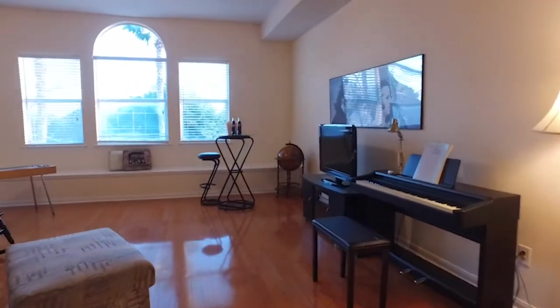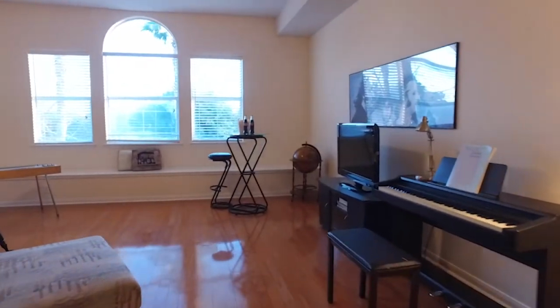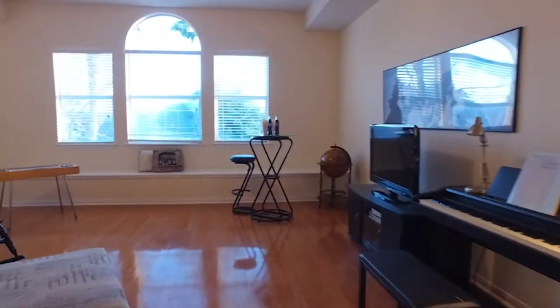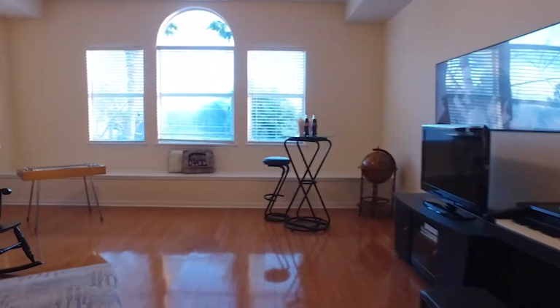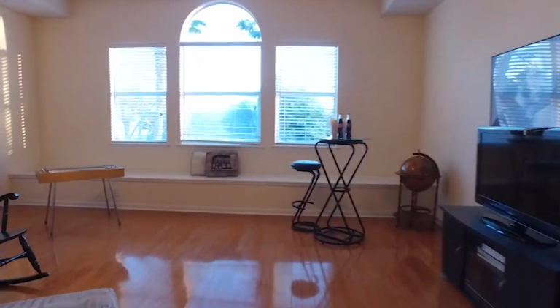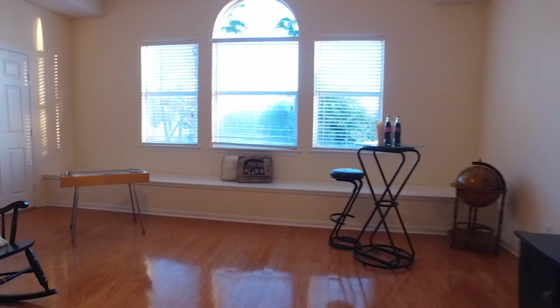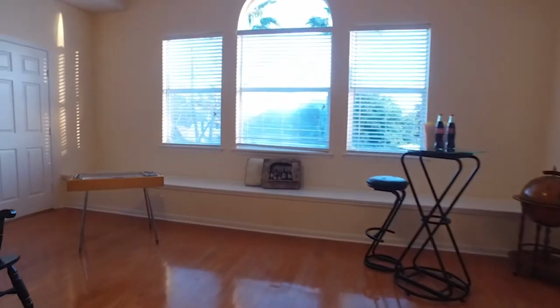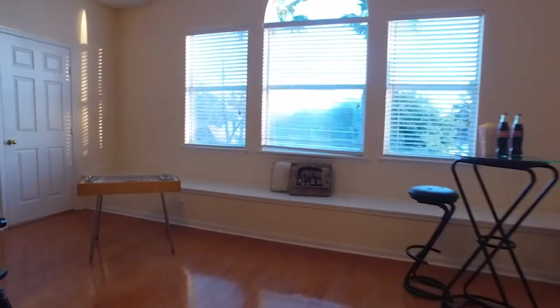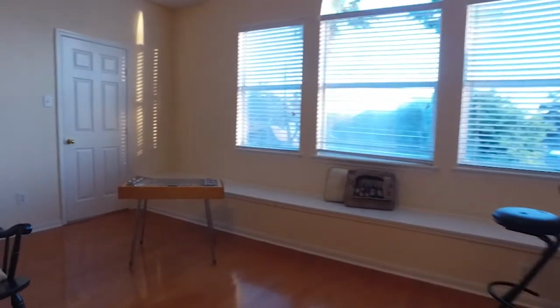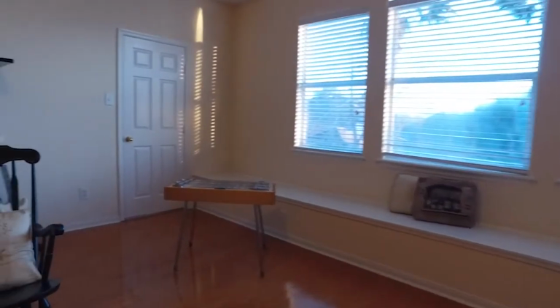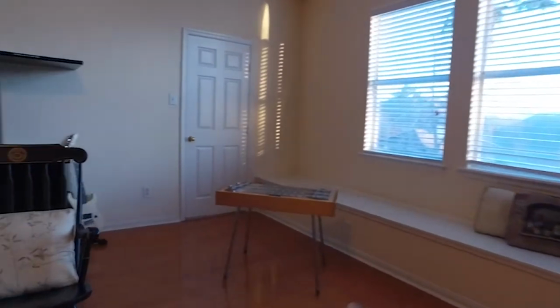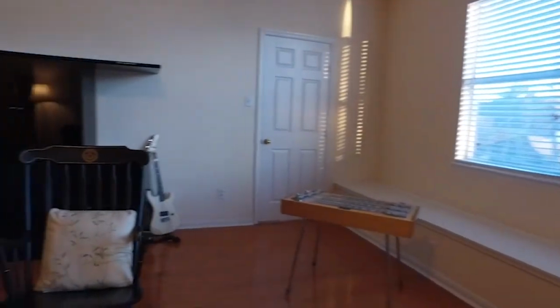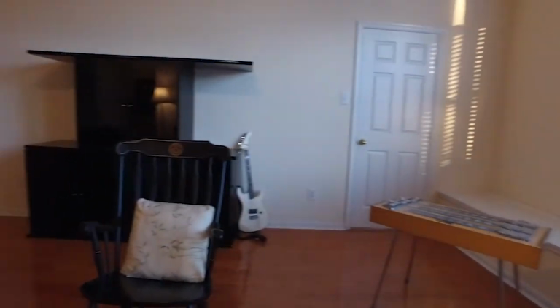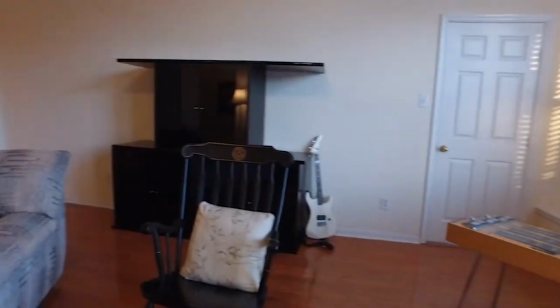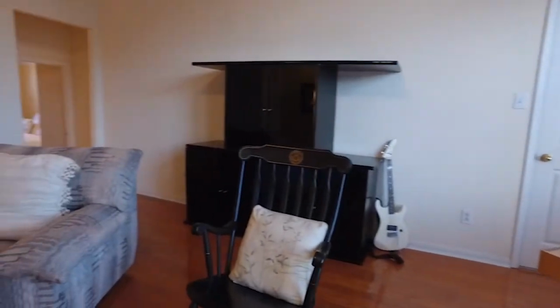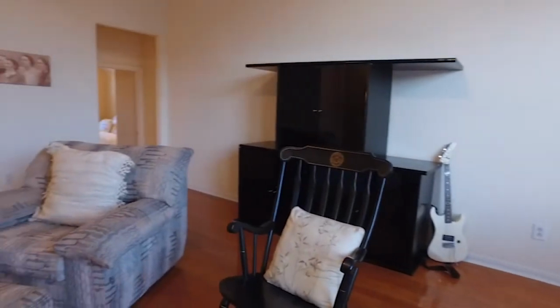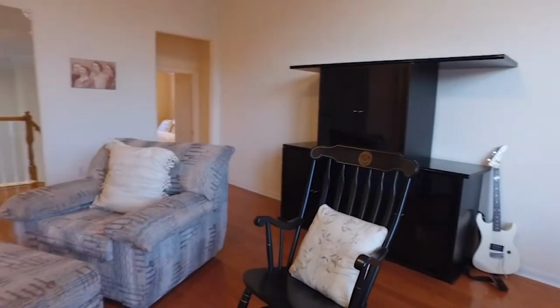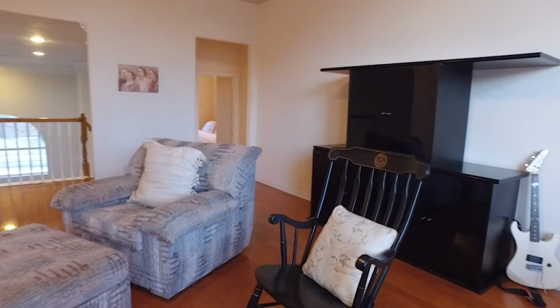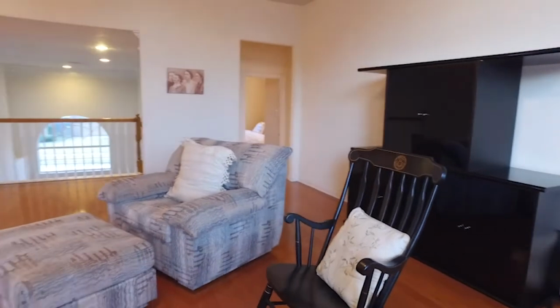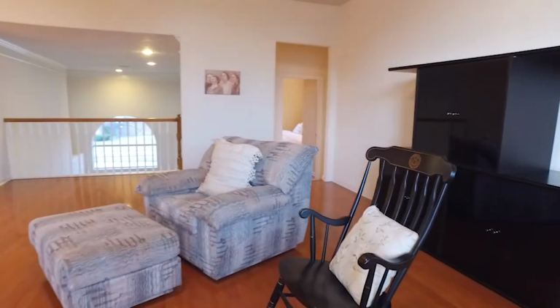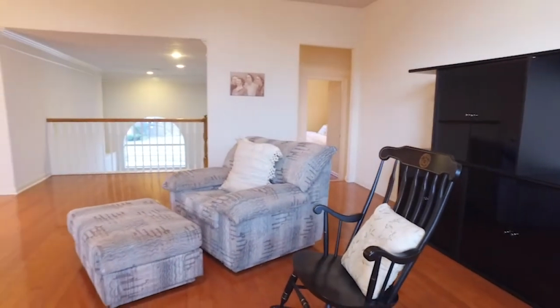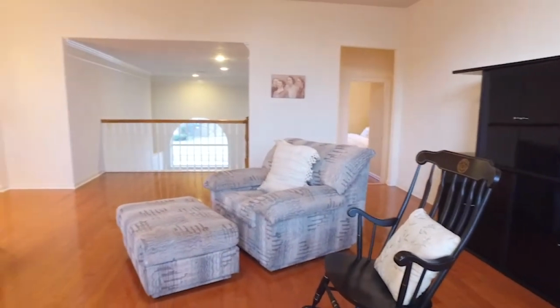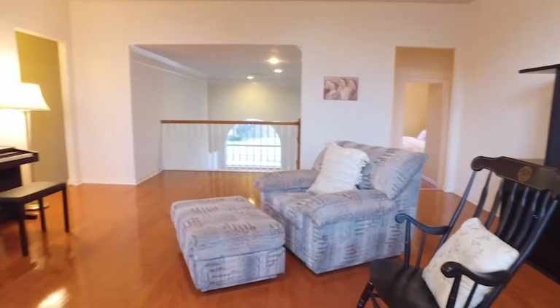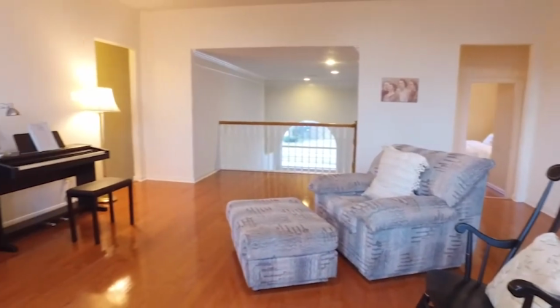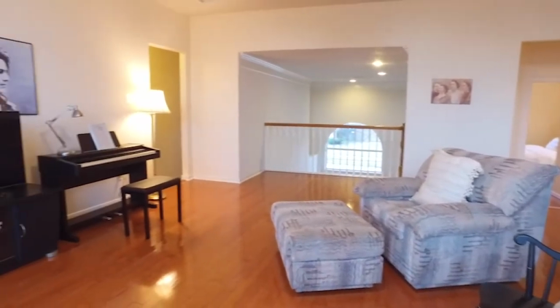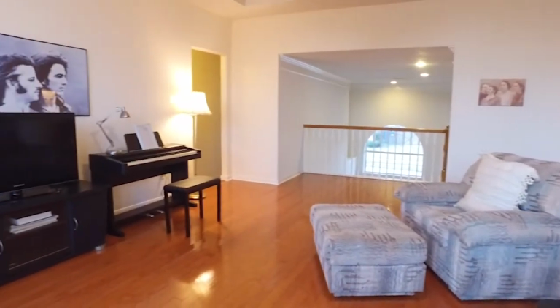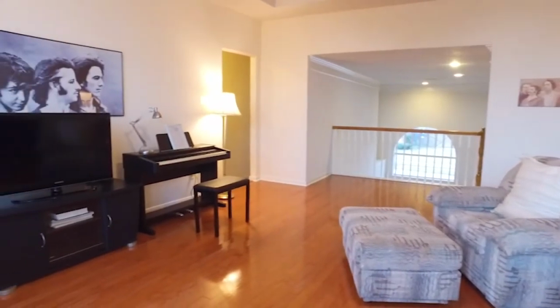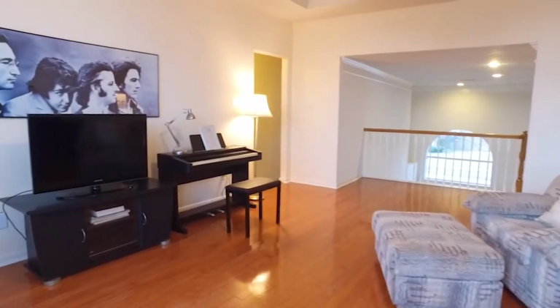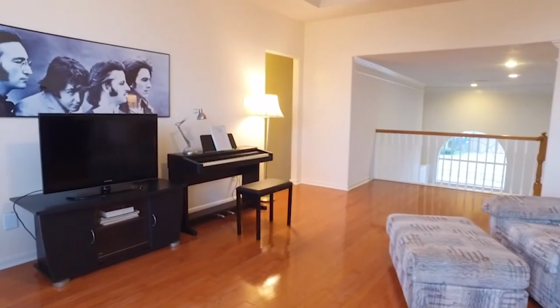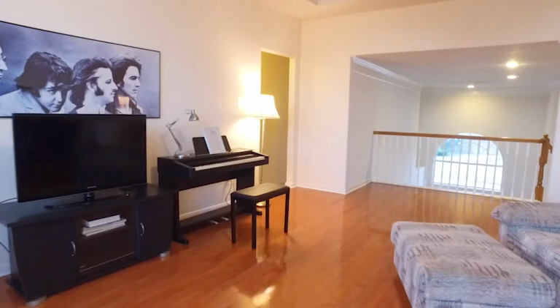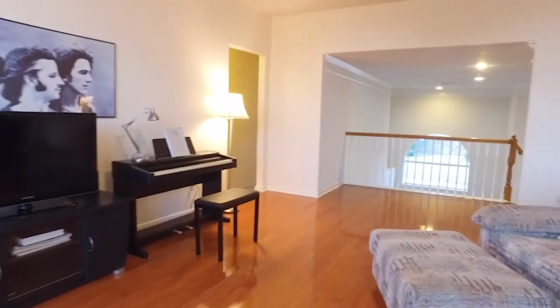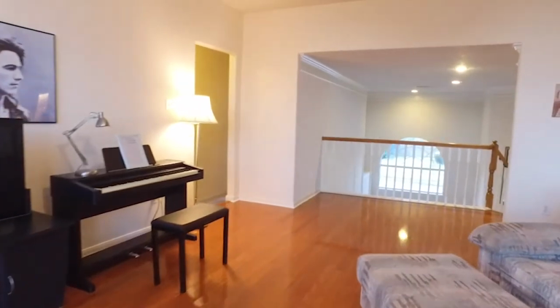Upstairs, a gorgeous game room. Look at all this room for the family. With a big bench, everyone can have a seat. Beautiful.